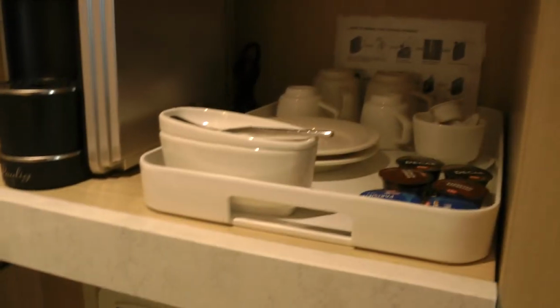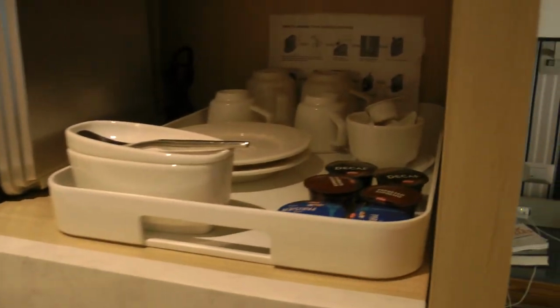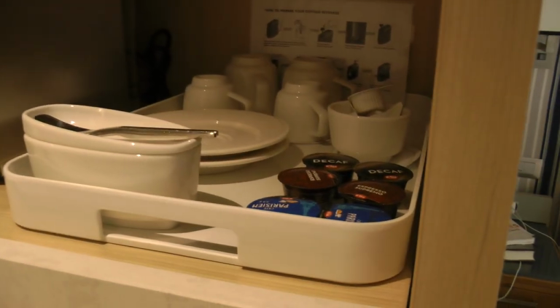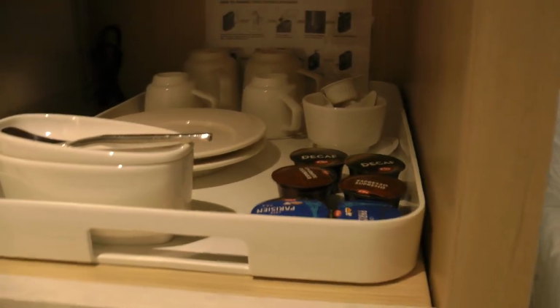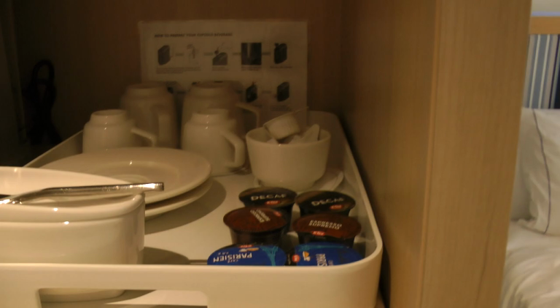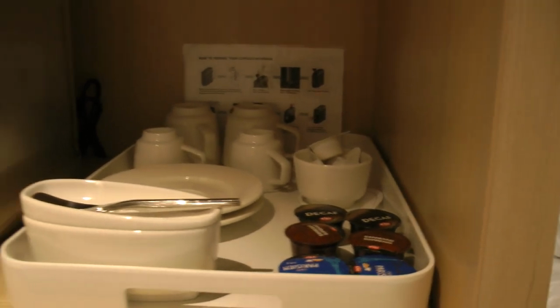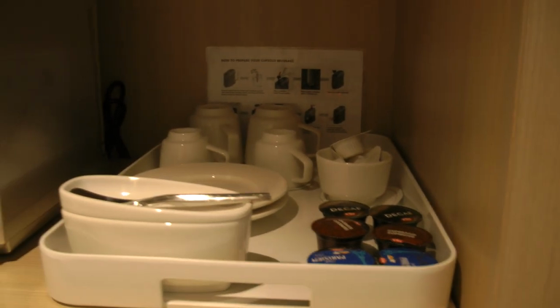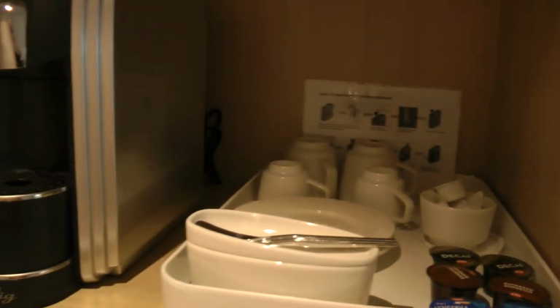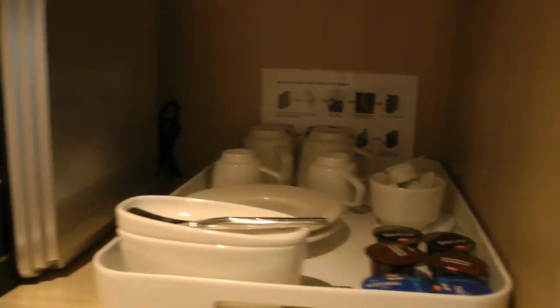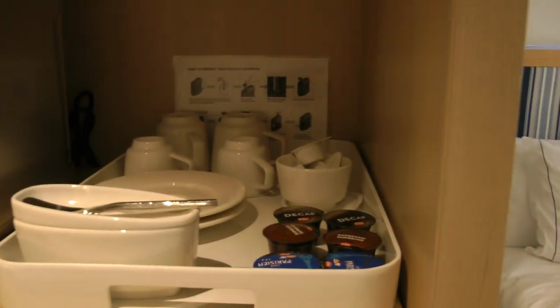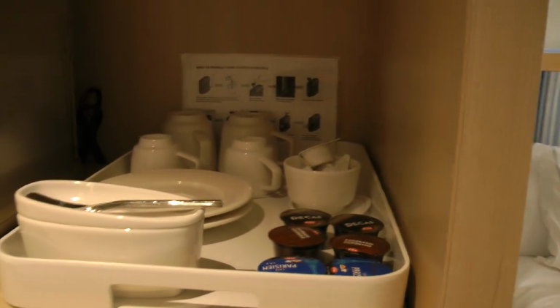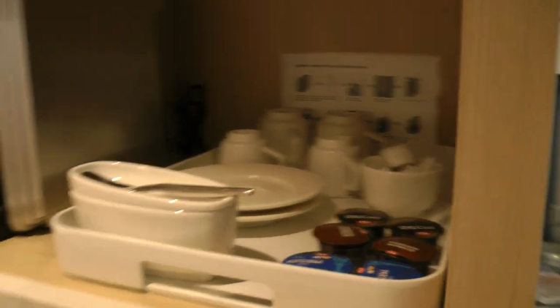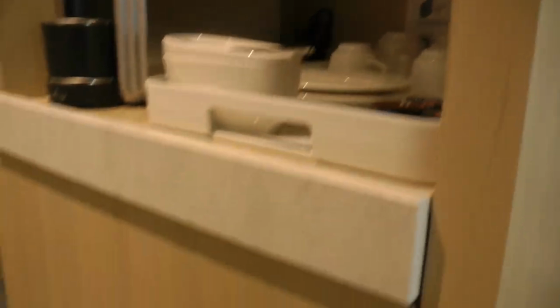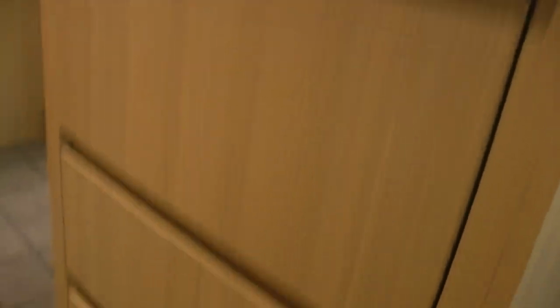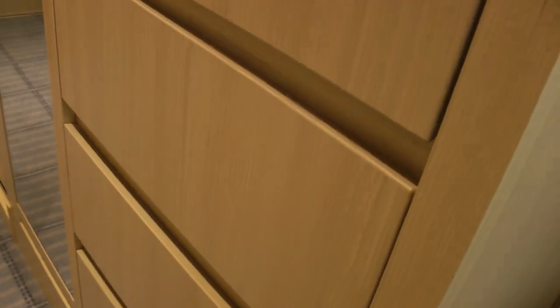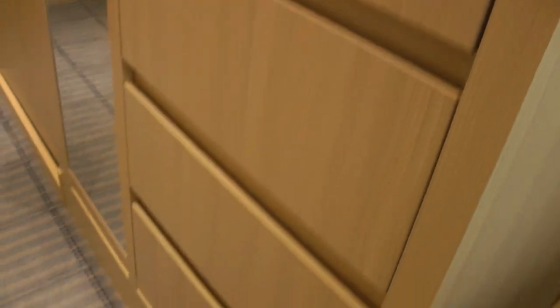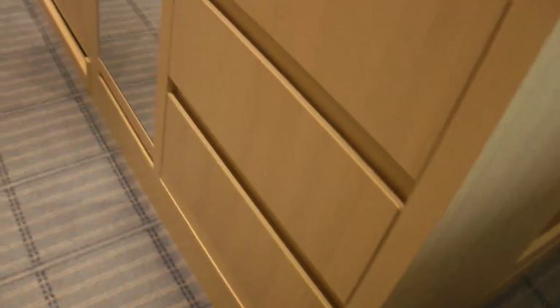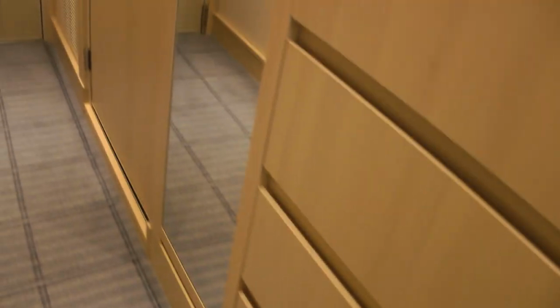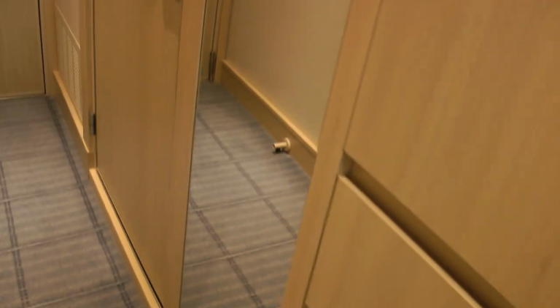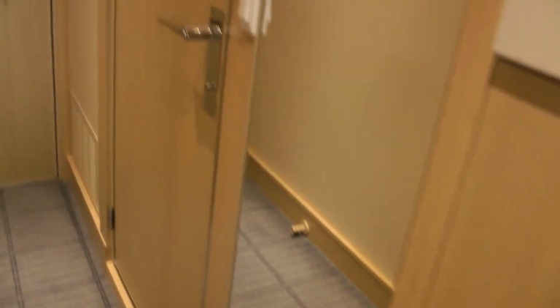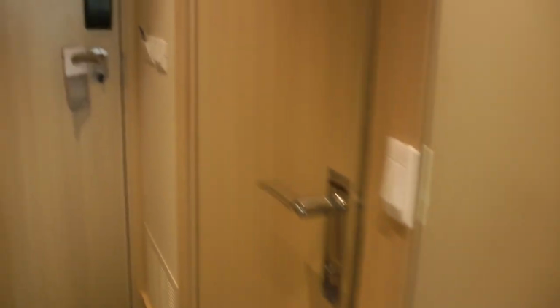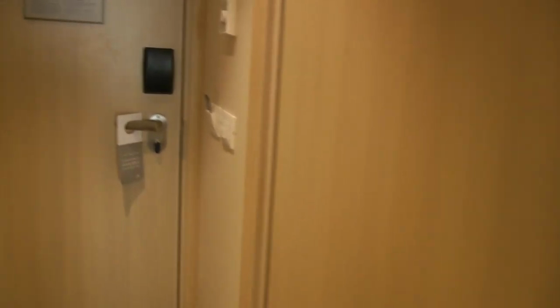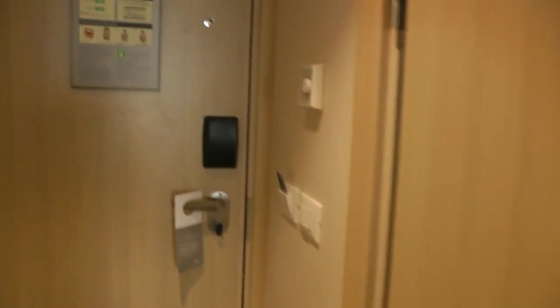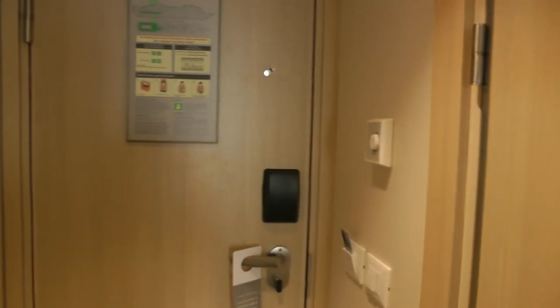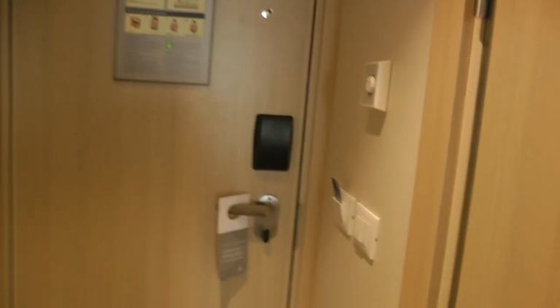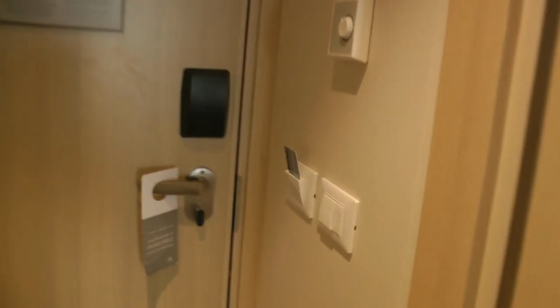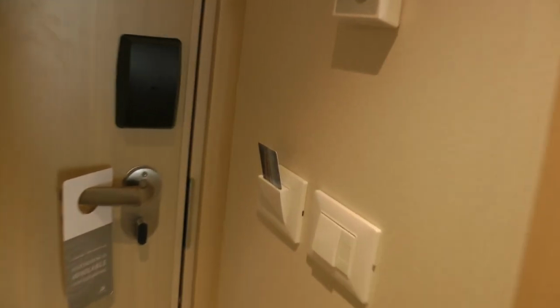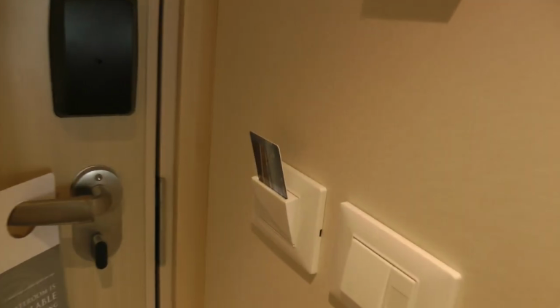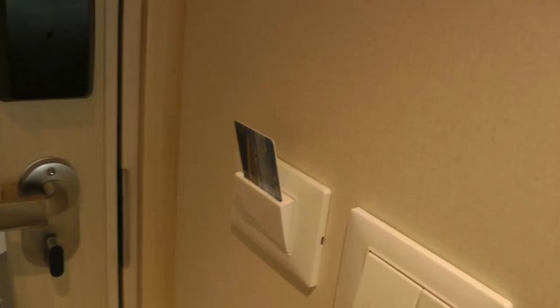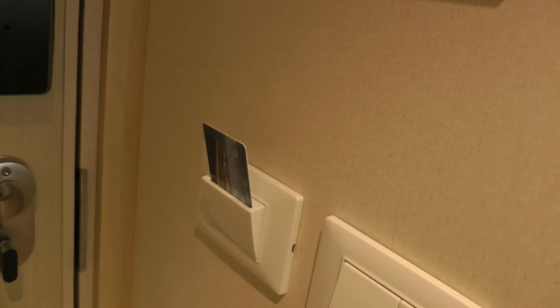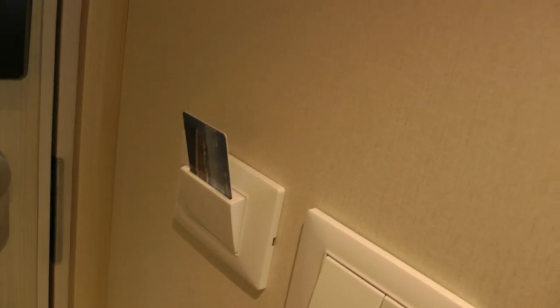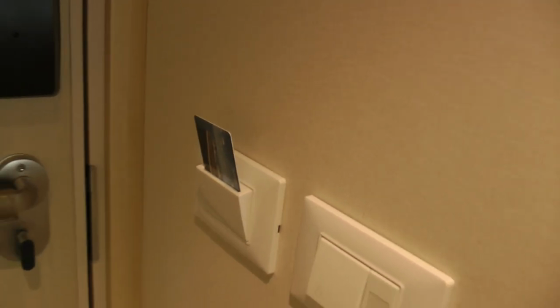And we have a little coffee maker here. Those are just drawers. You have to put this room key in in order to turn the lights on.